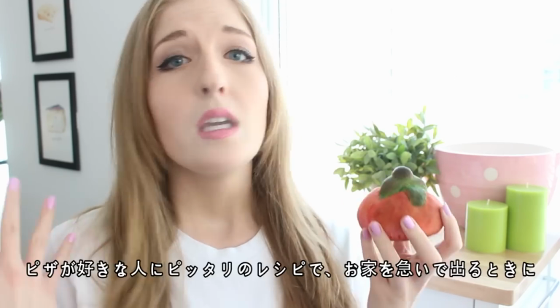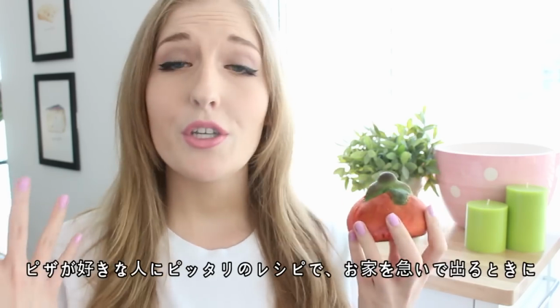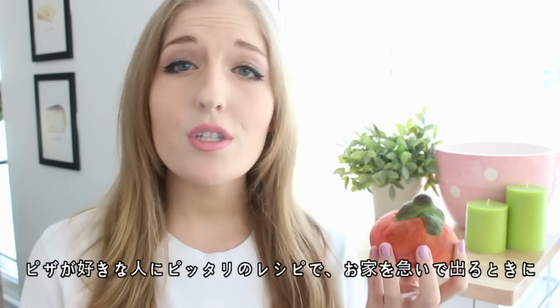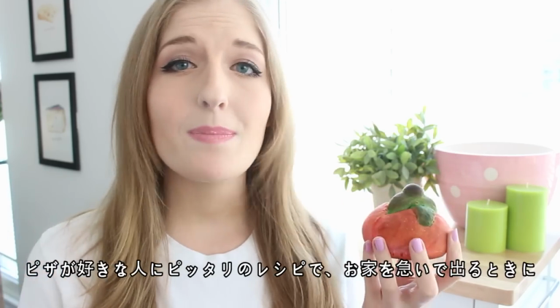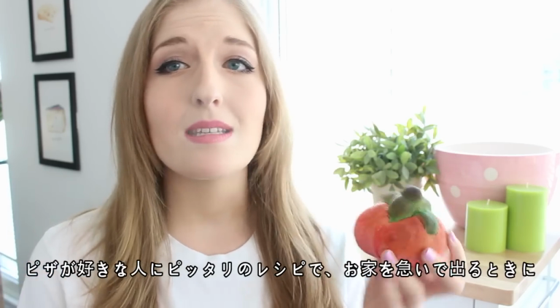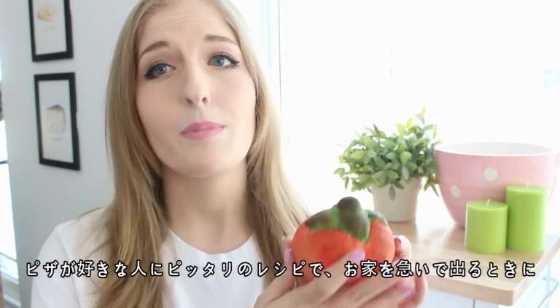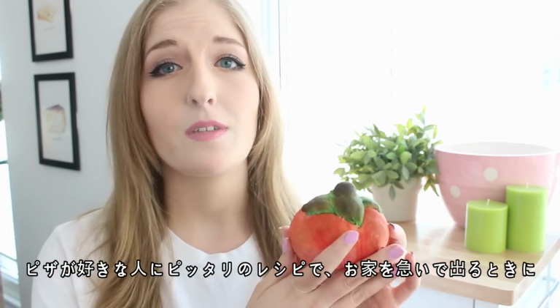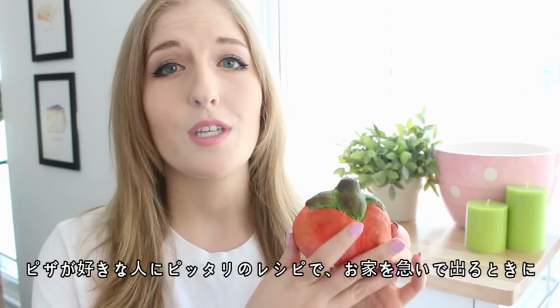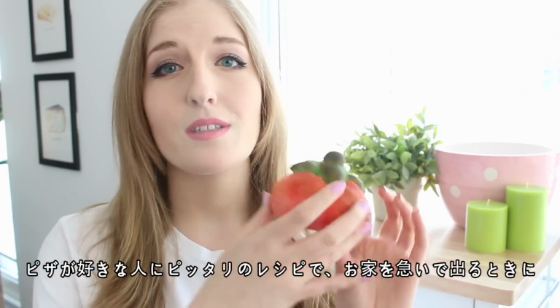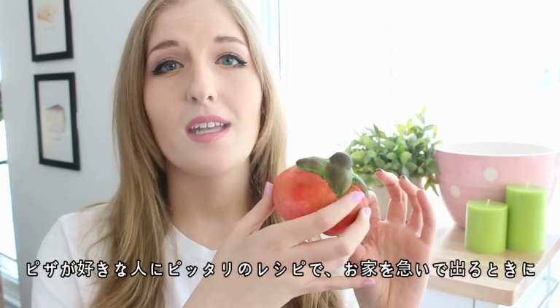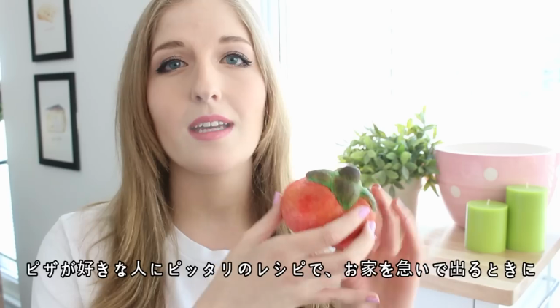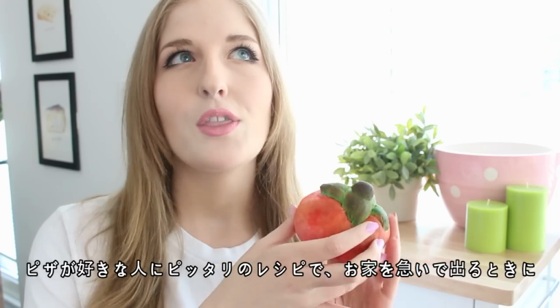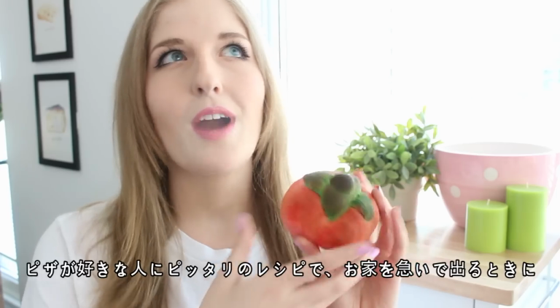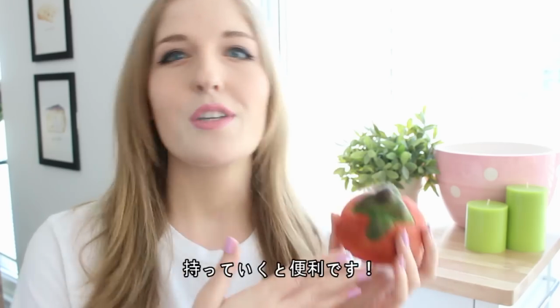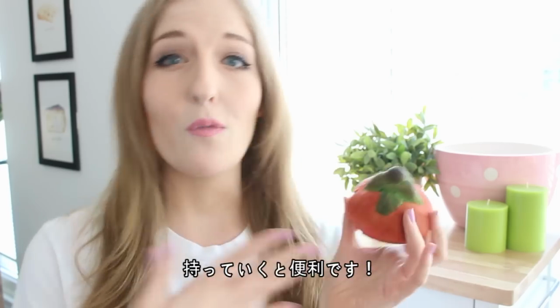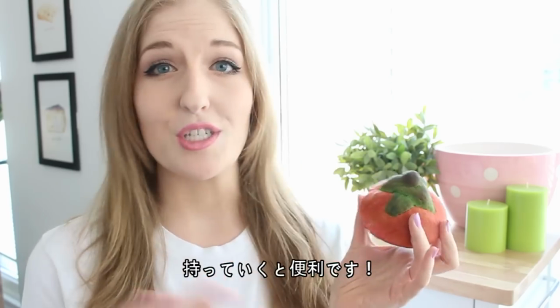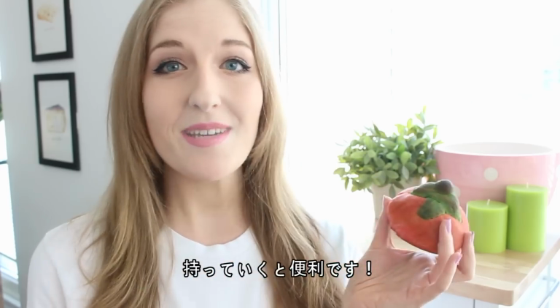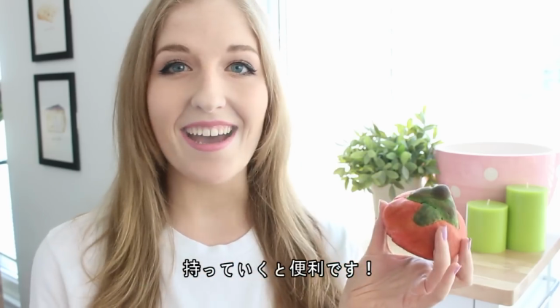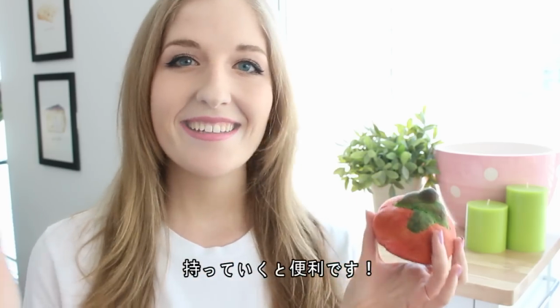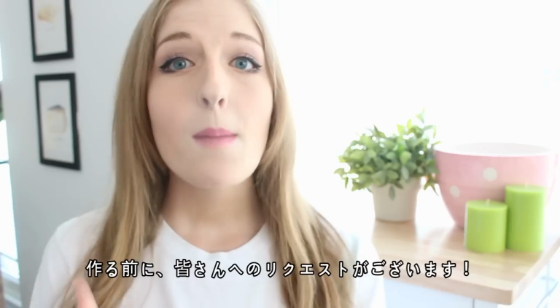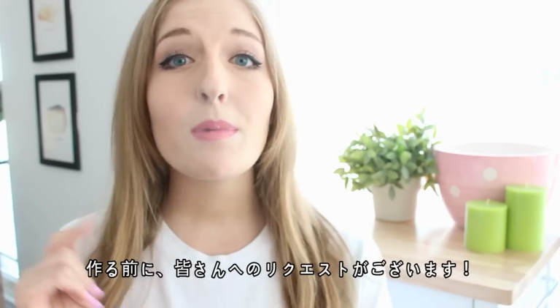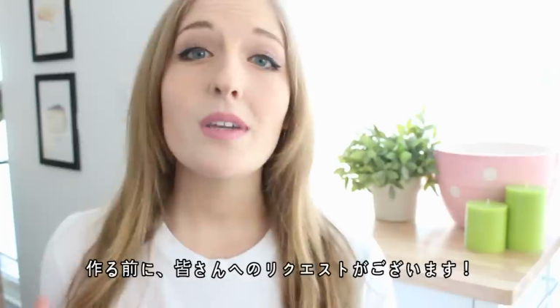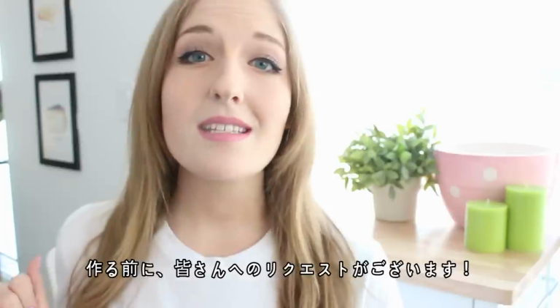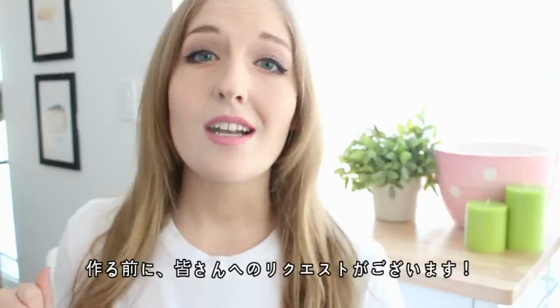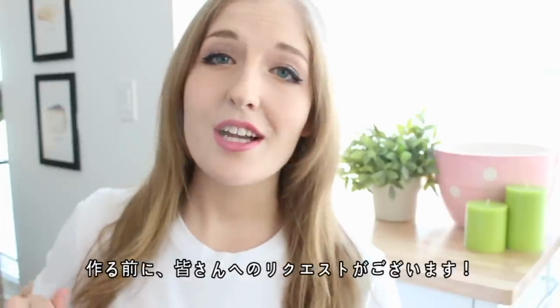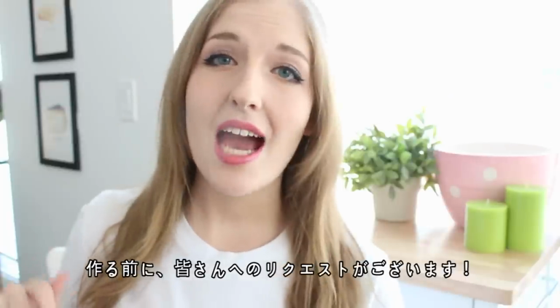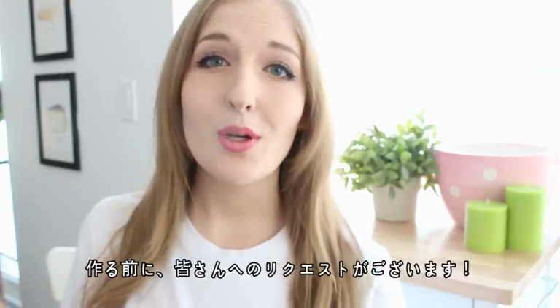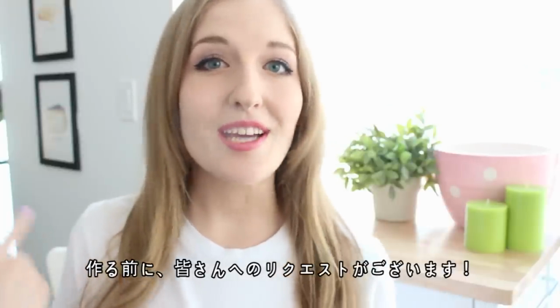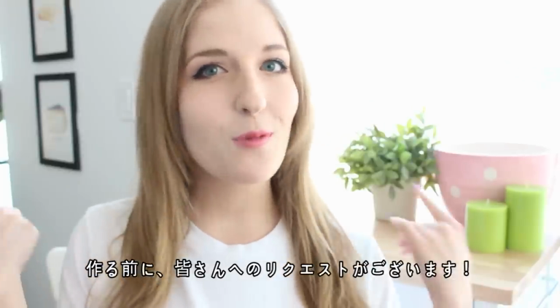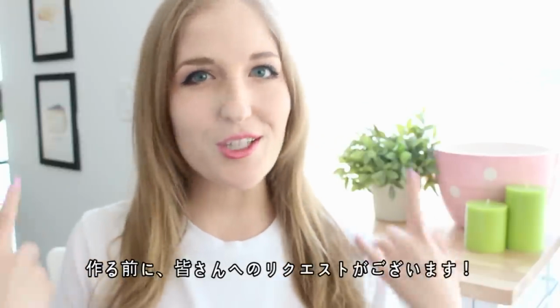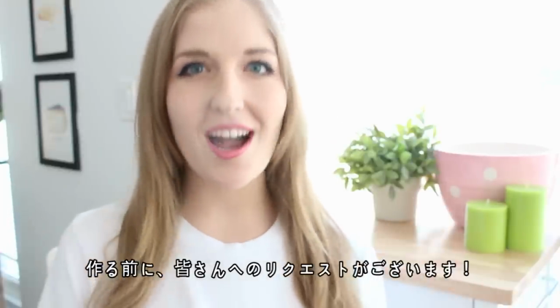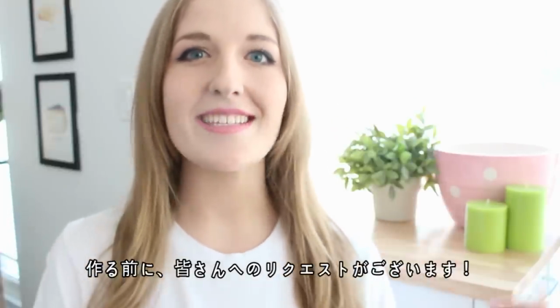So if you're a huge fan of pizza, these are perfect for you because they're kind of like the grab-and-go version of pizza. But before we get started, I actually have a request for you guys!